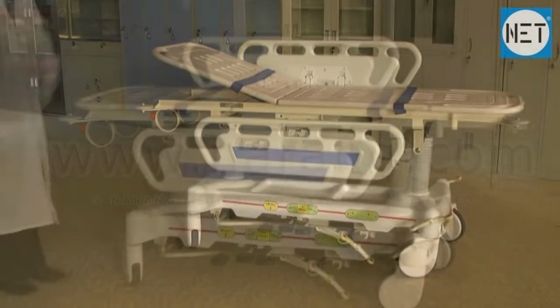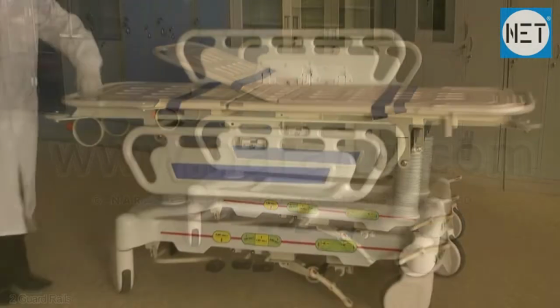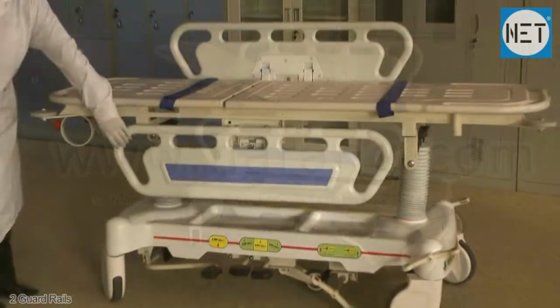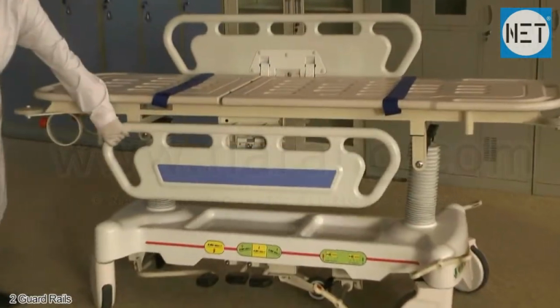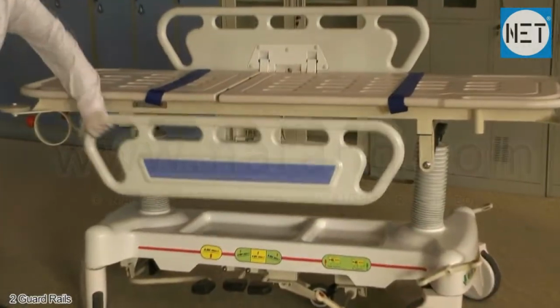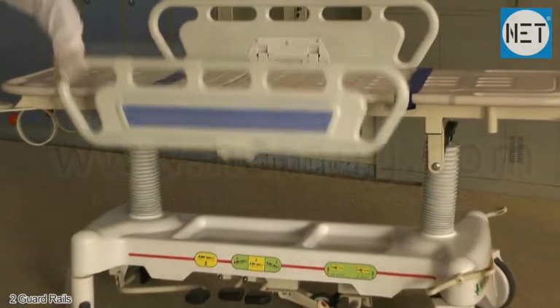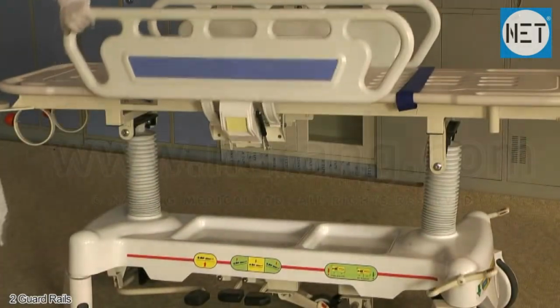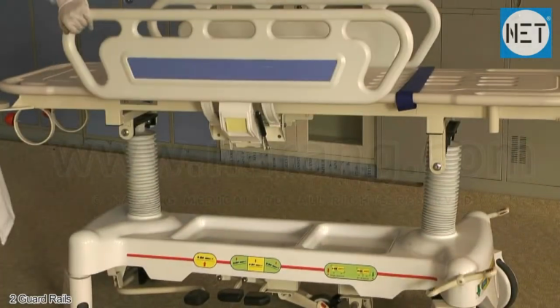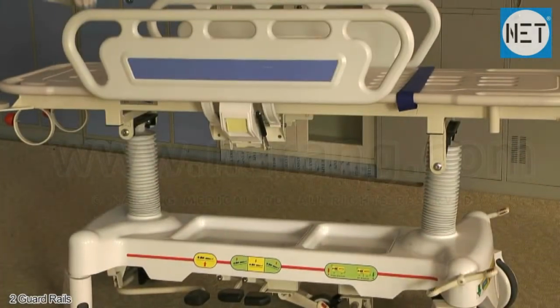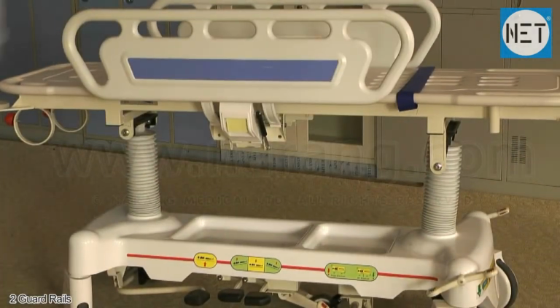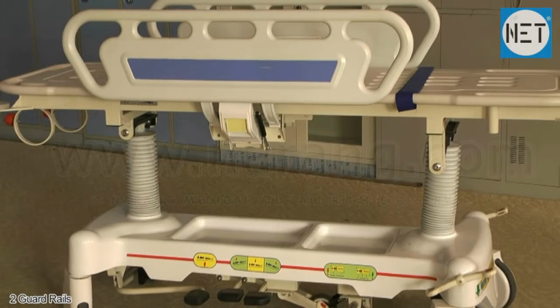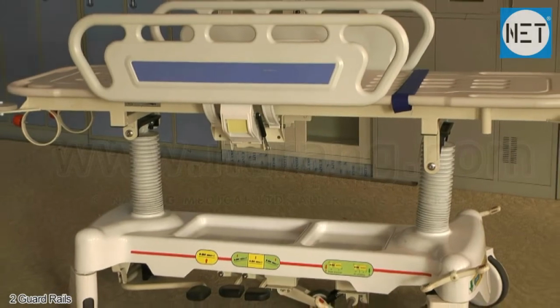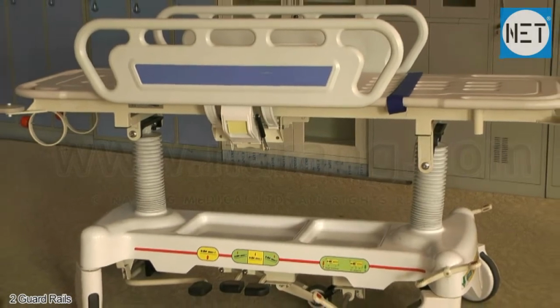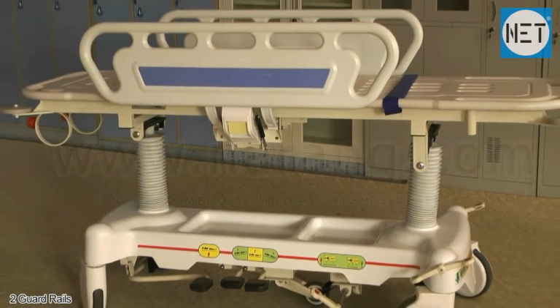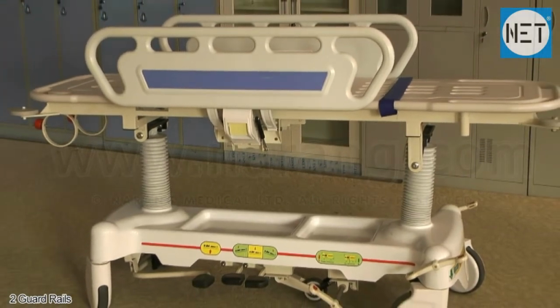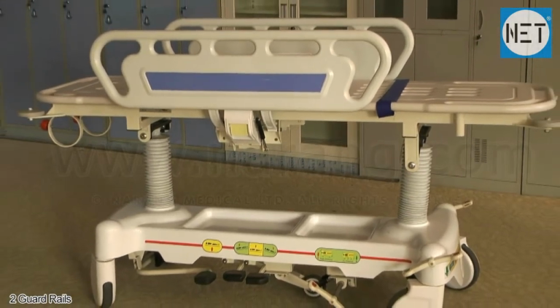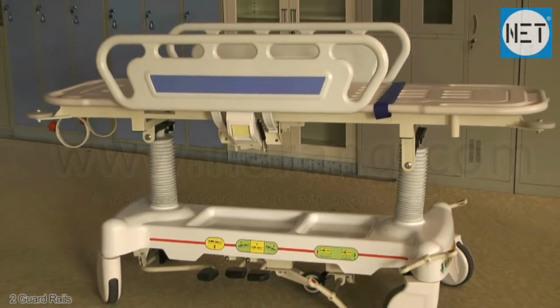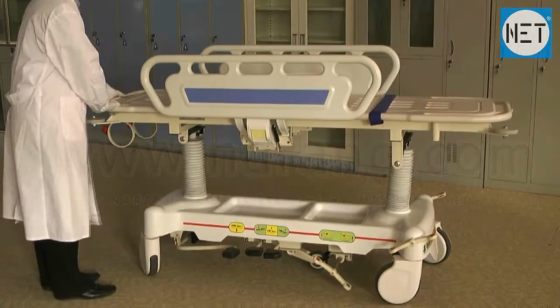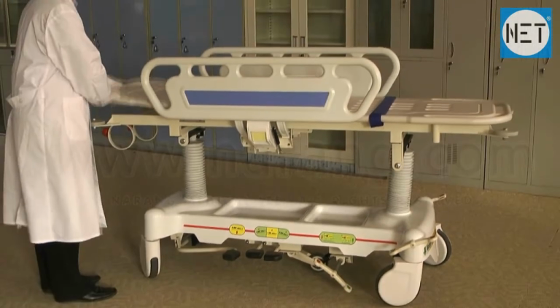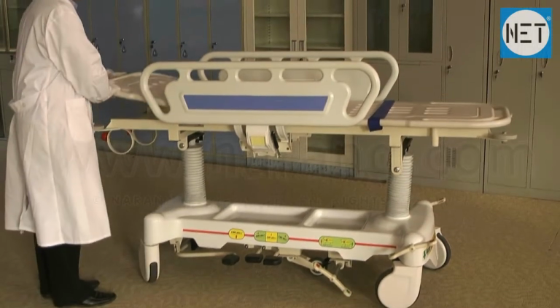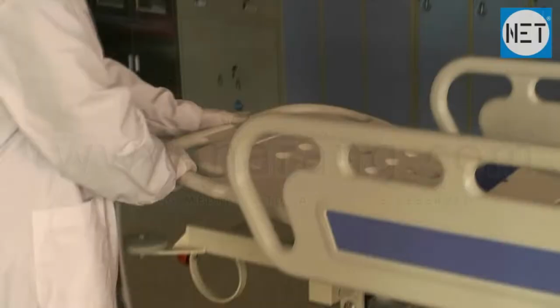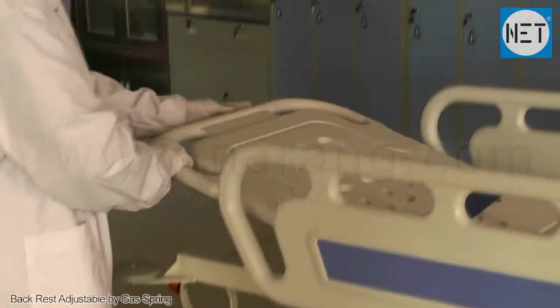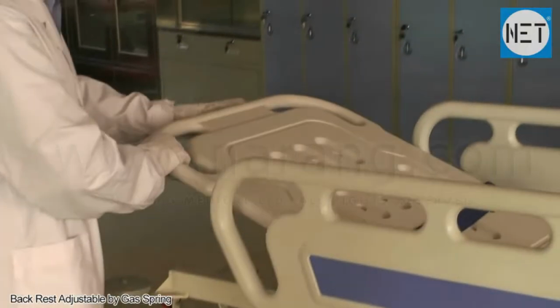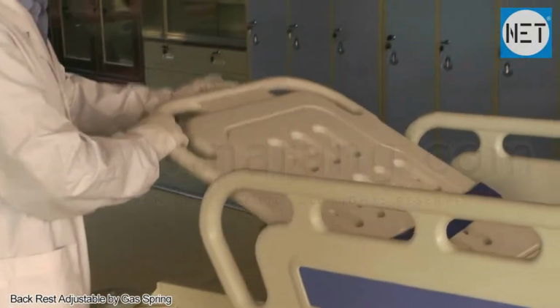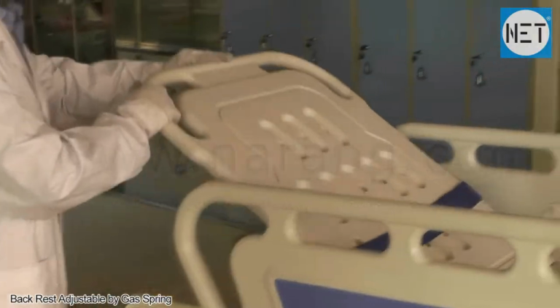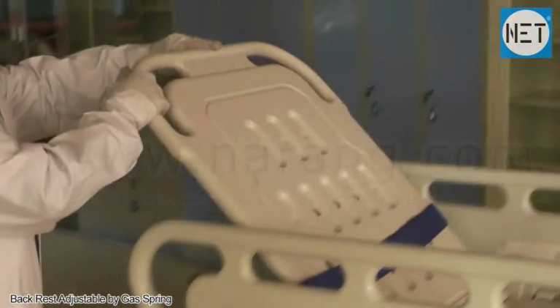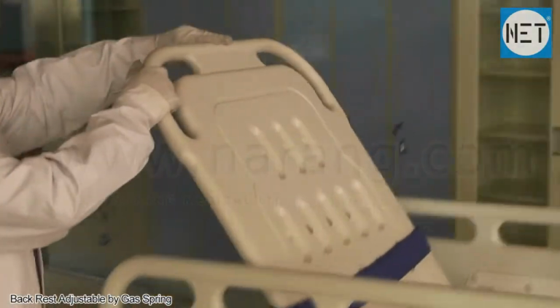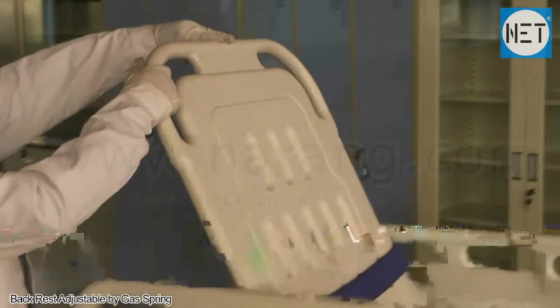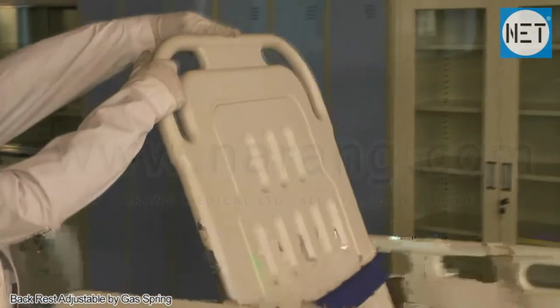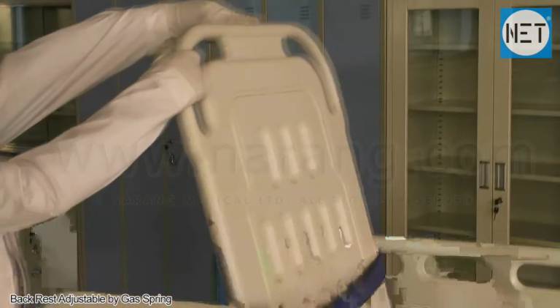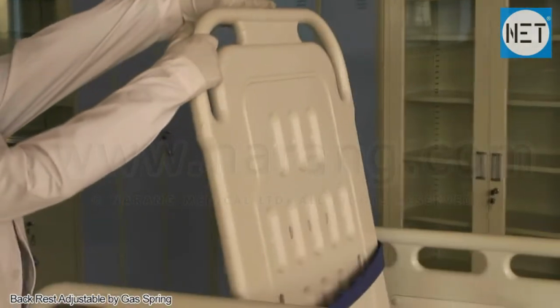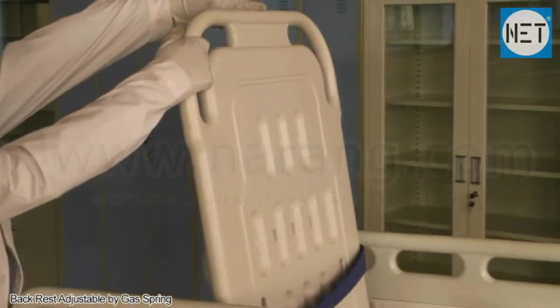It has two easy lifting guard rails for safety of patients. The backrest of the stretcher is adjustable by a gas spring.